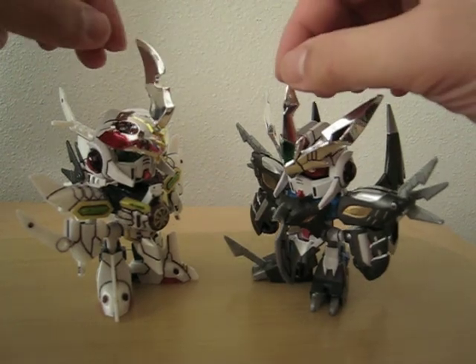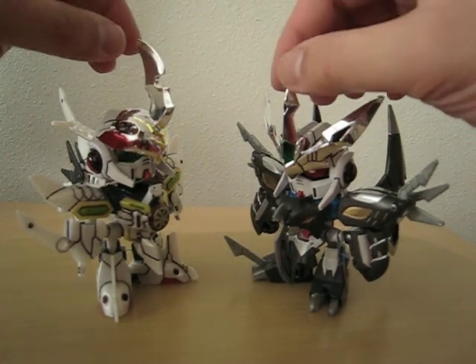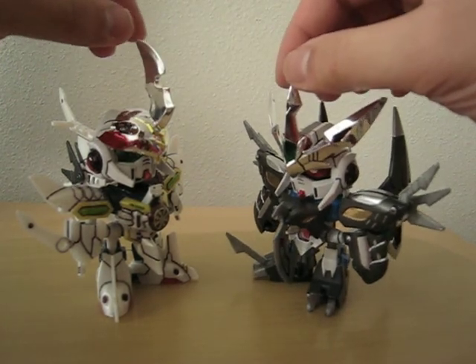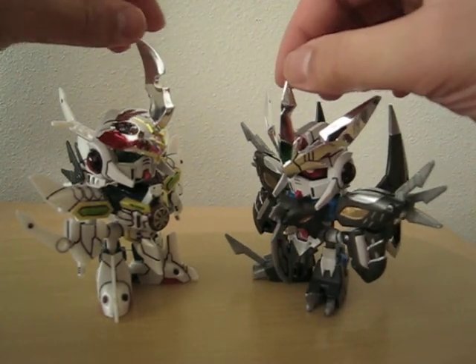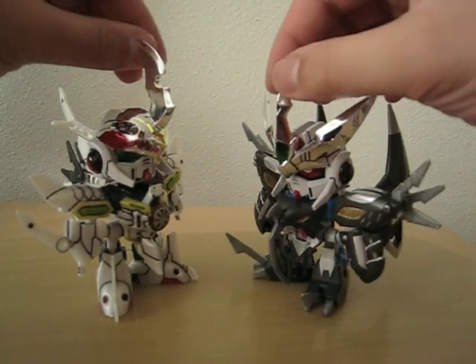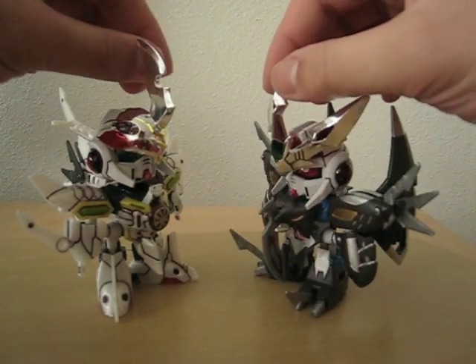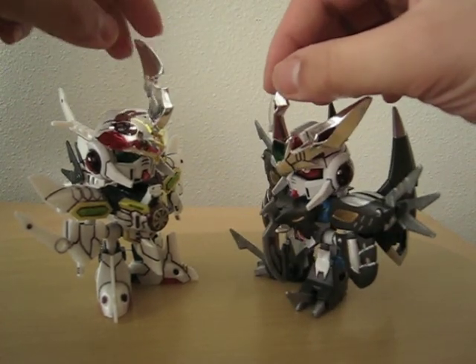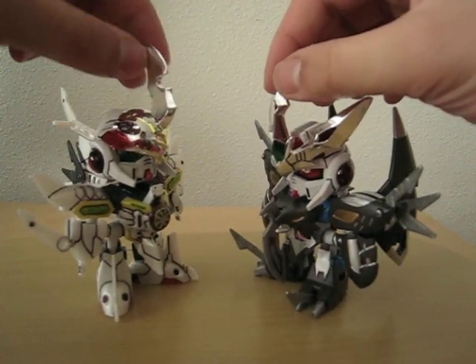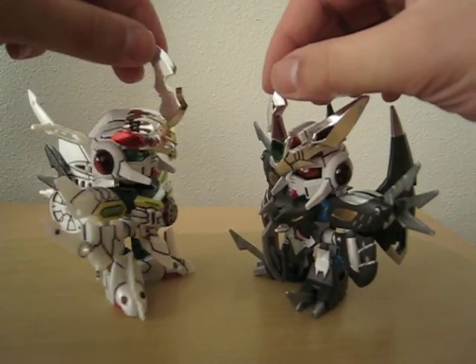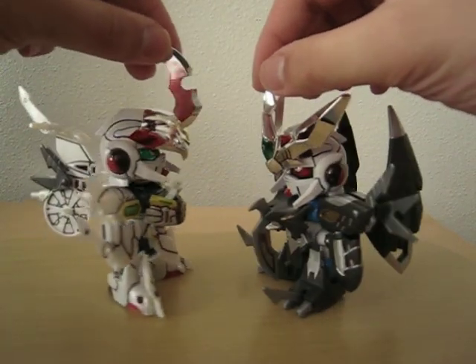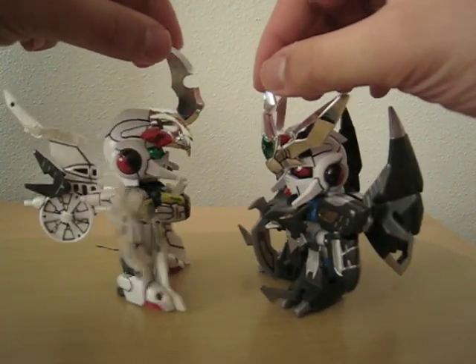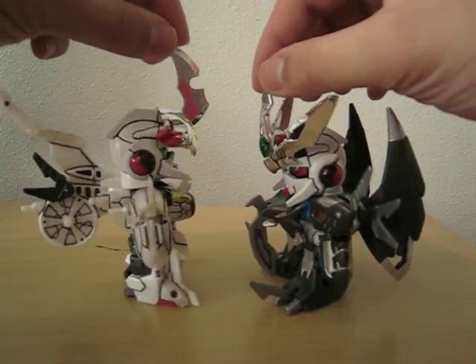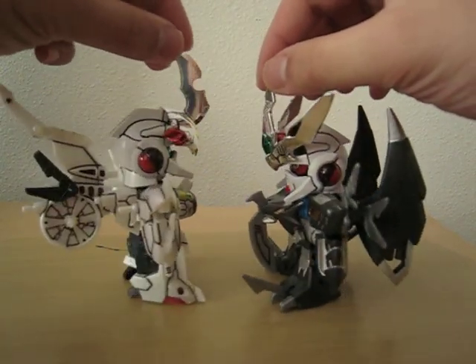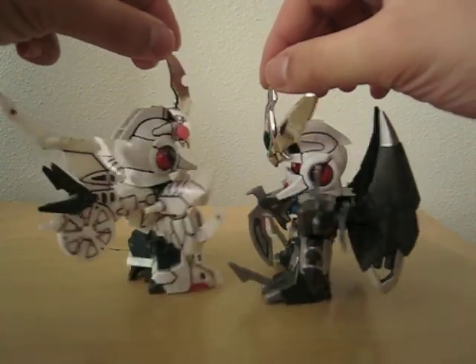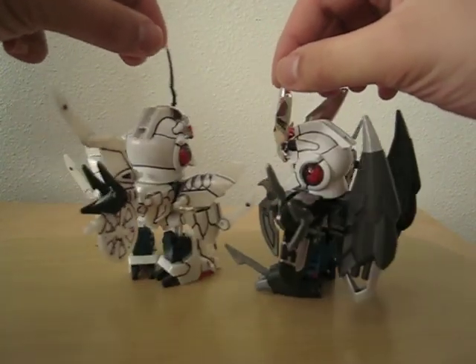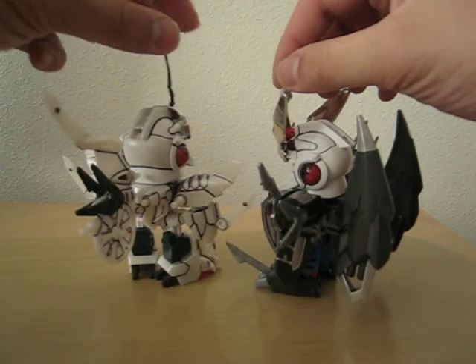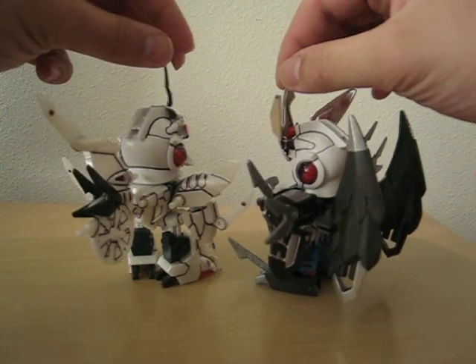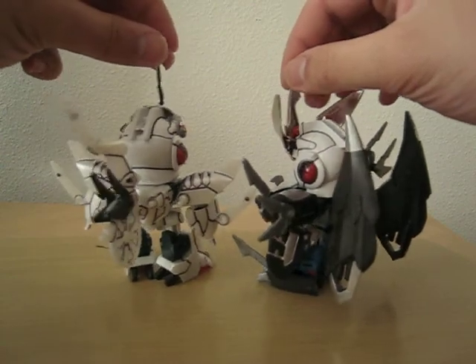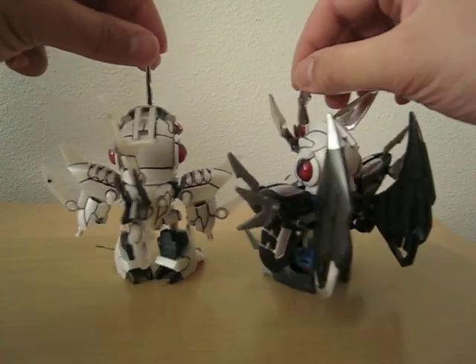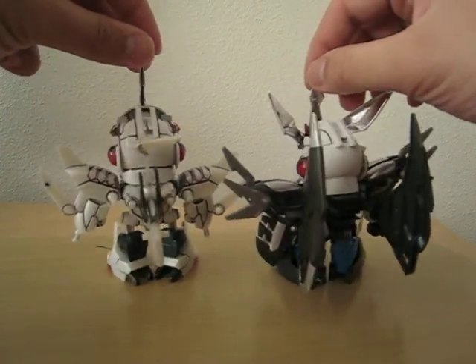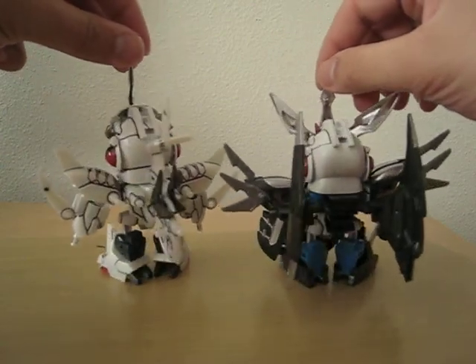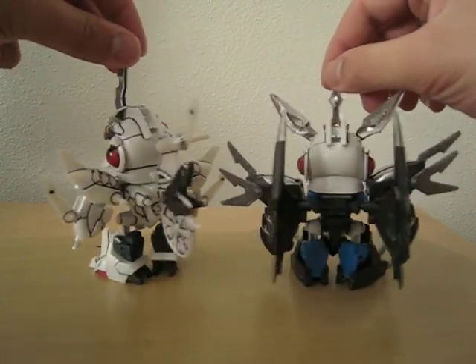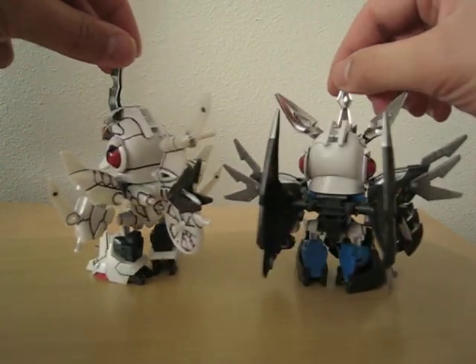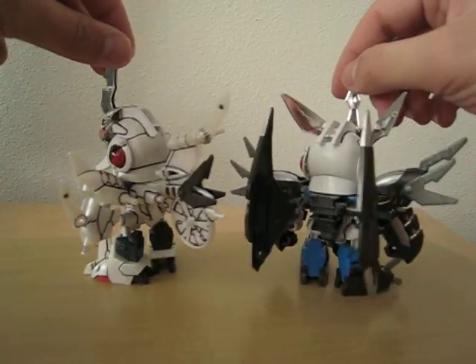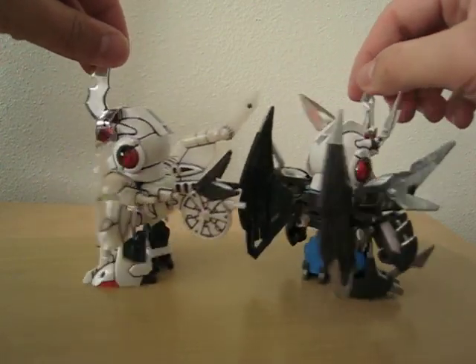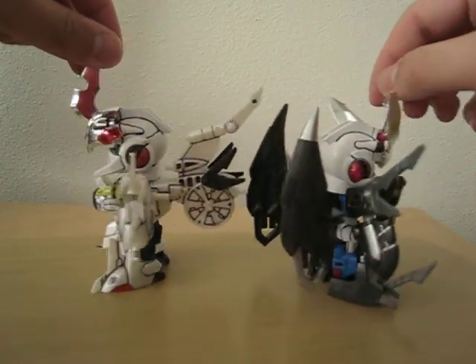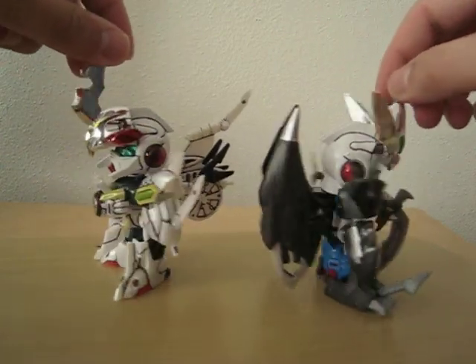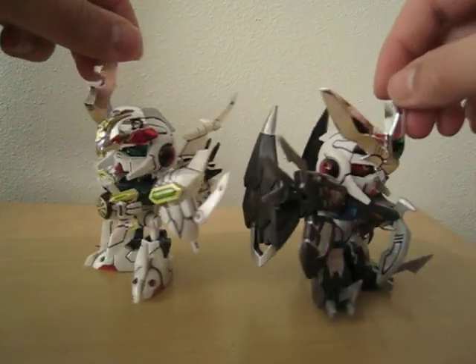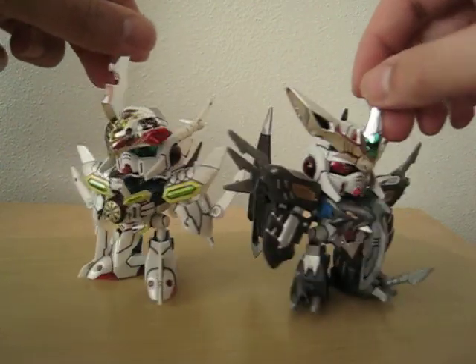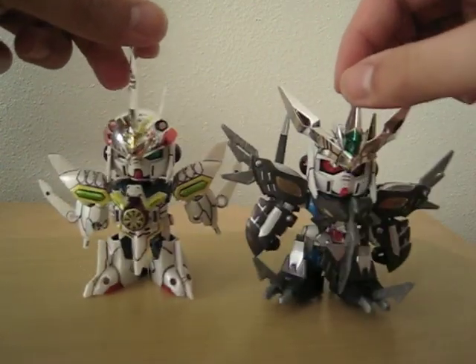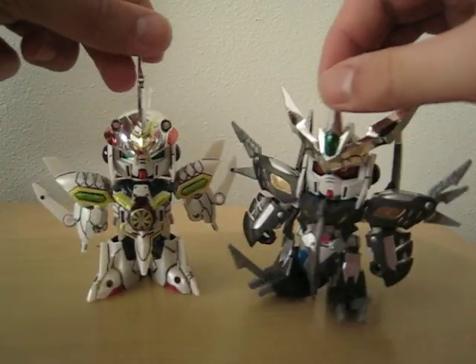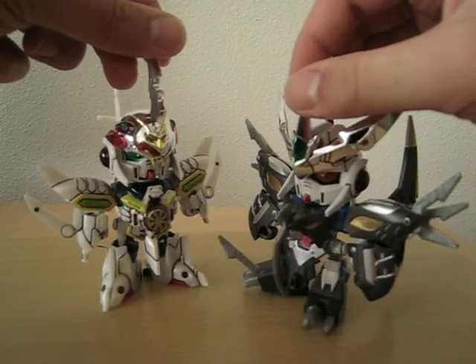Now we'll do a 360 view for both of them. Hopefully you can get this right. And there we go.